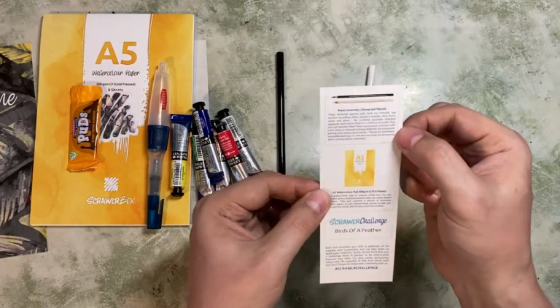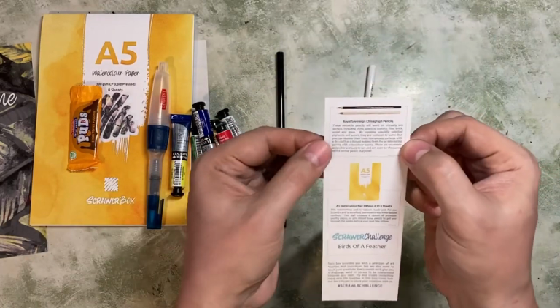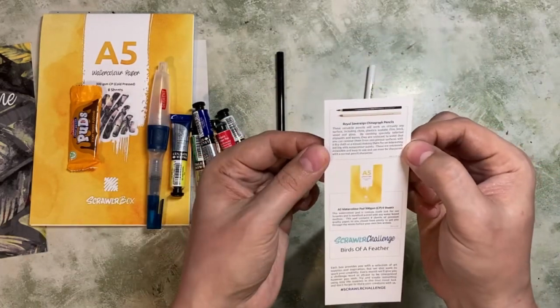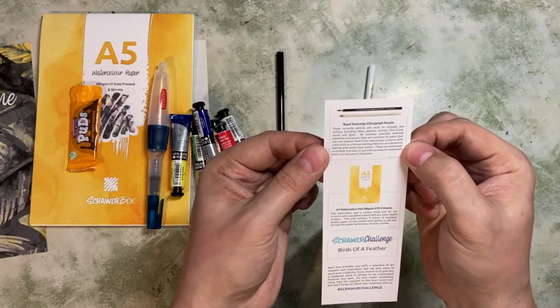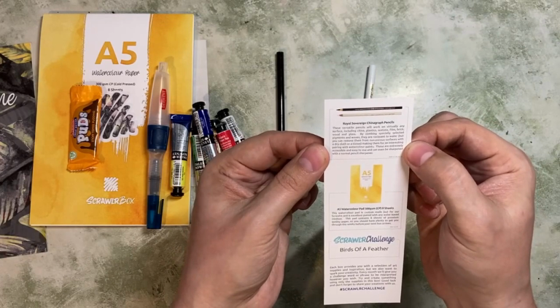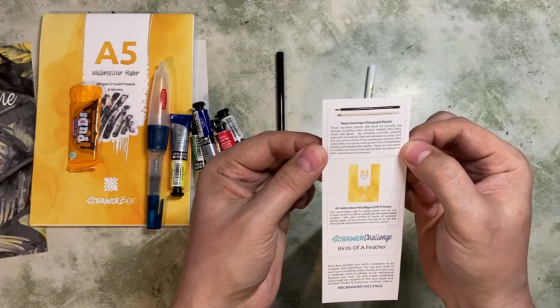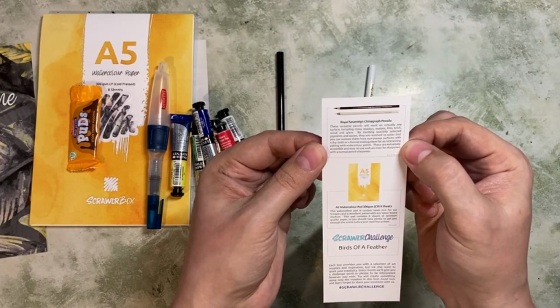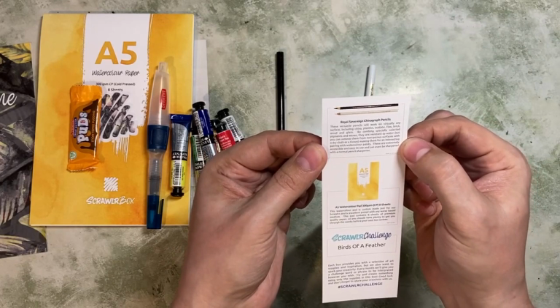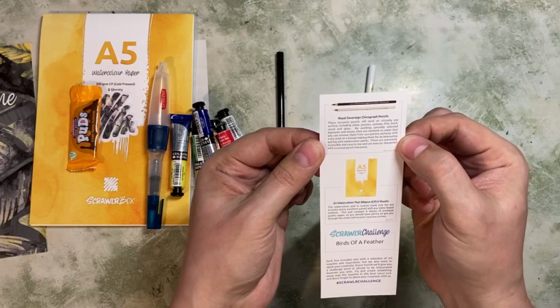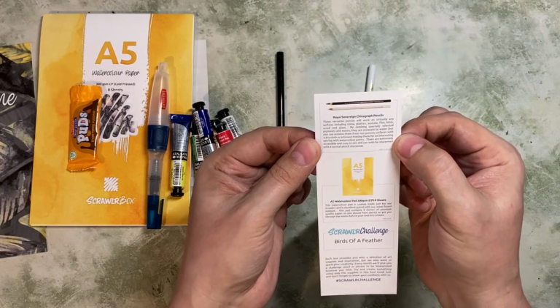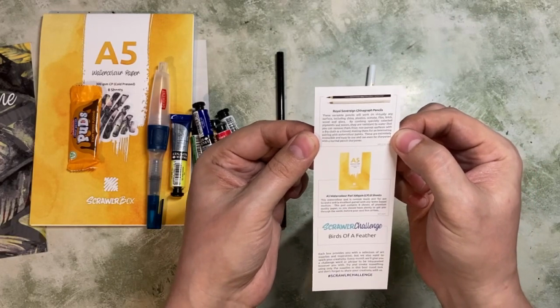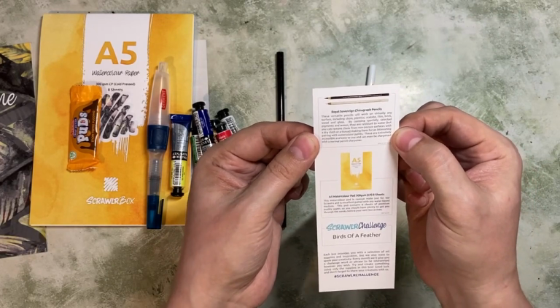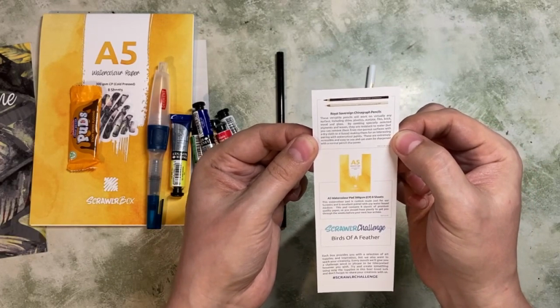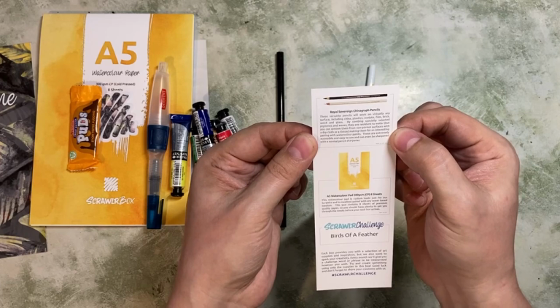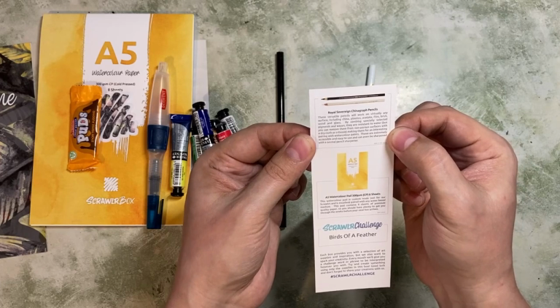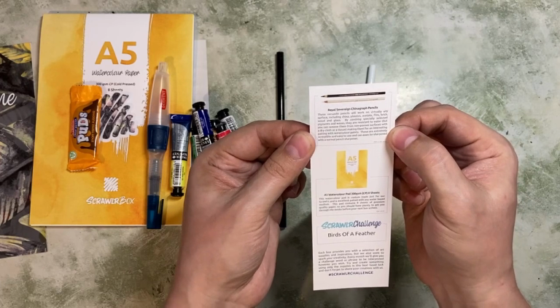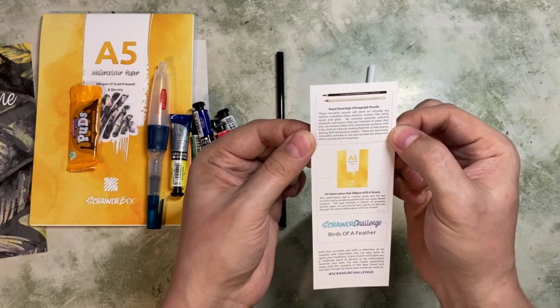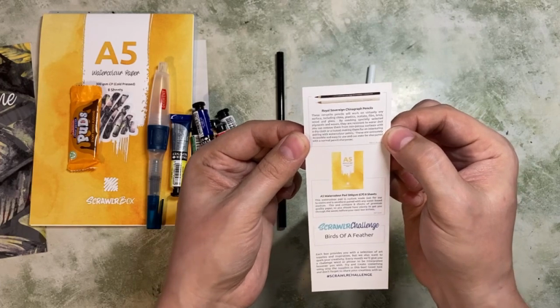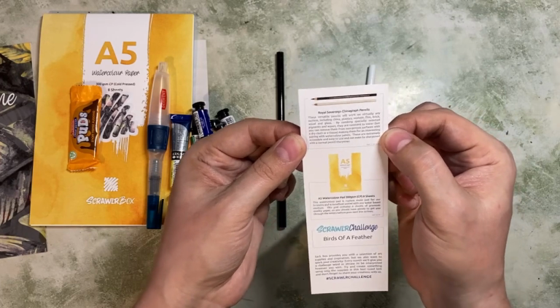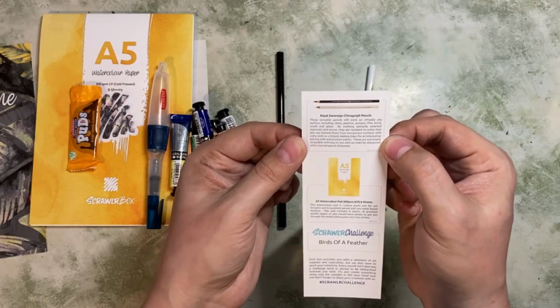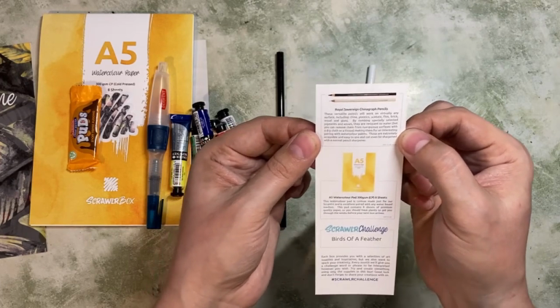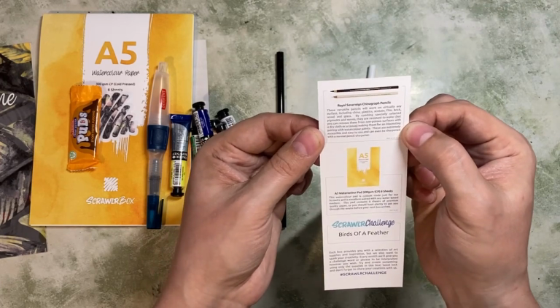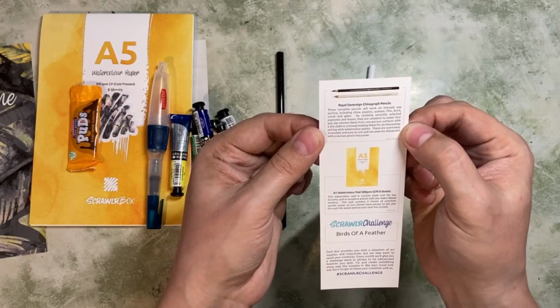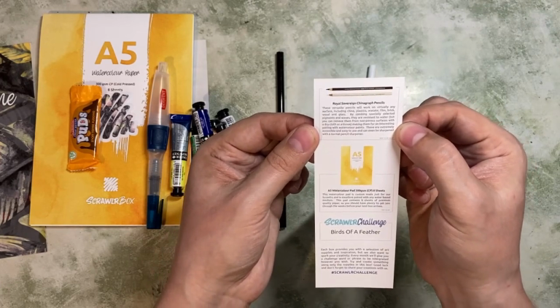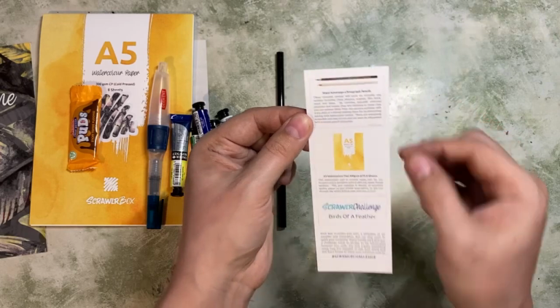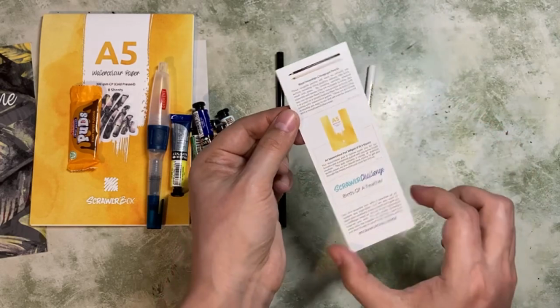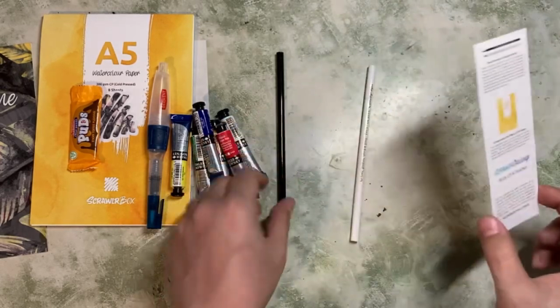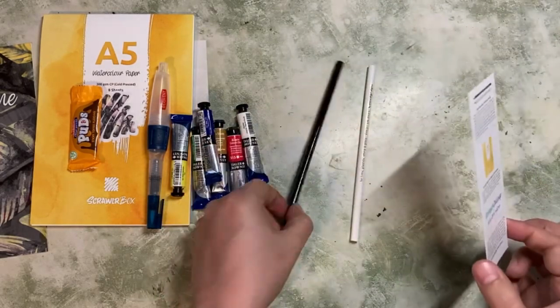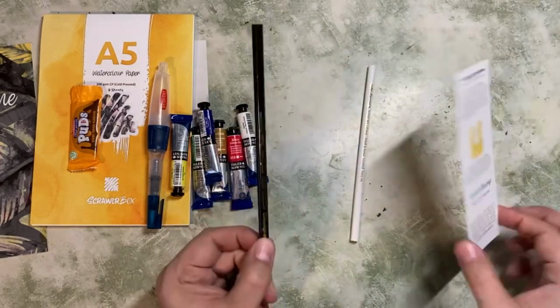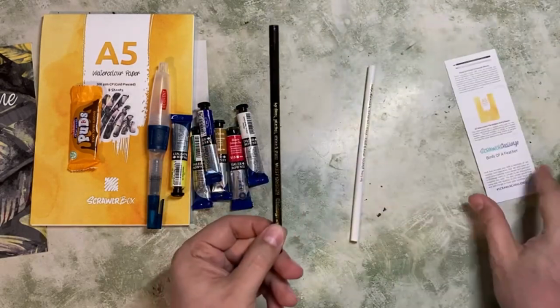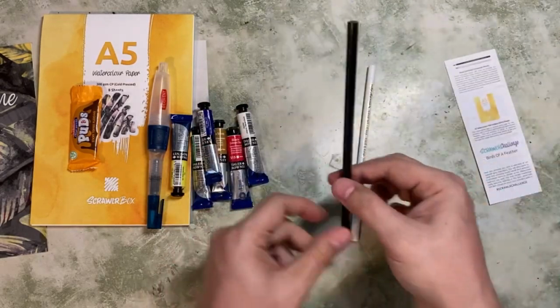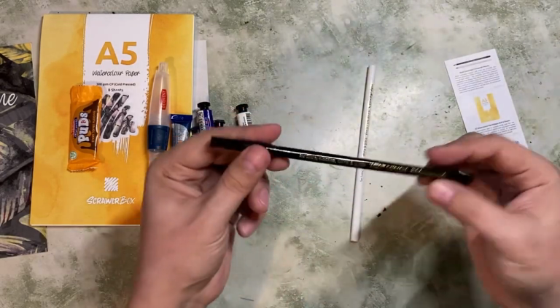We're also having china graph pencils — versatile pencils that will work on virtually any surface, including china, plastics, acetate, film, brick, wood, and glass. Specially selected pigments and waxes. These are such useful pencils. You can also buy these wrapped in paper with a little string, so you can unravel them and don't need a sharpener. But I will sharpen these up once I get a chance.